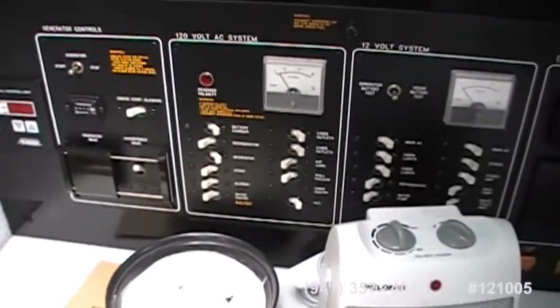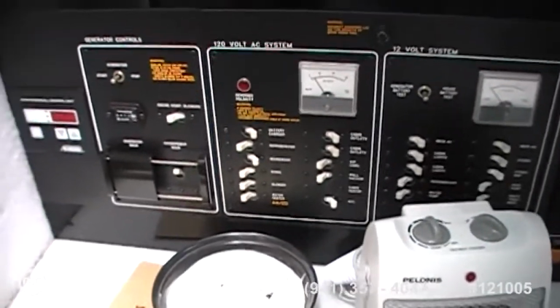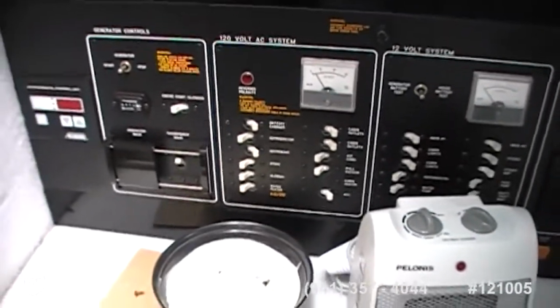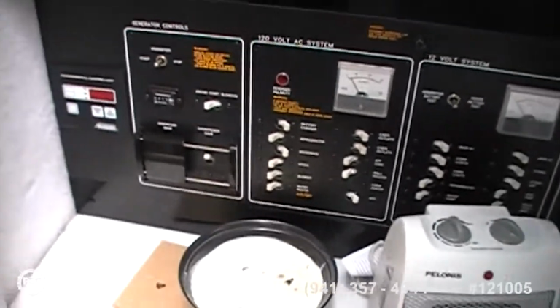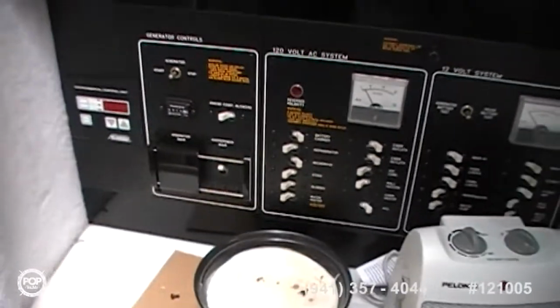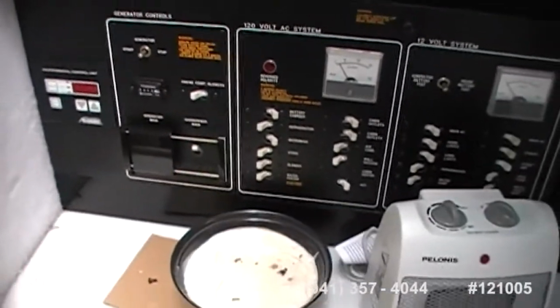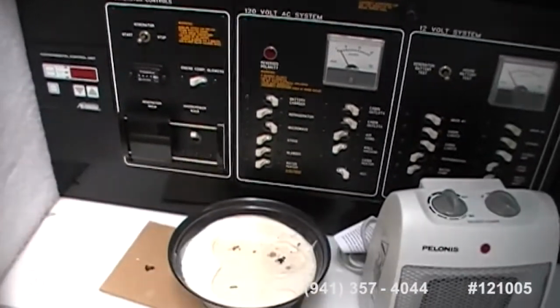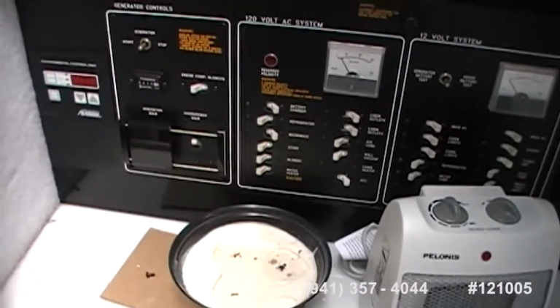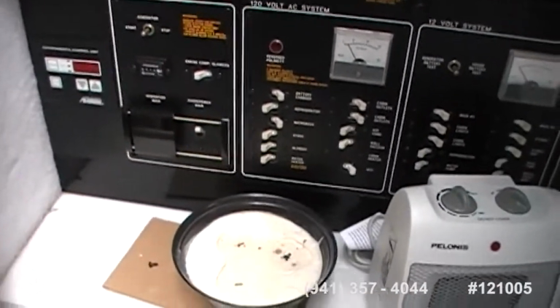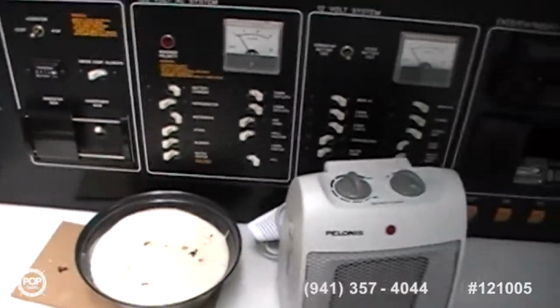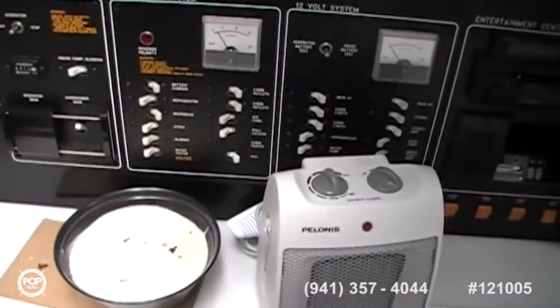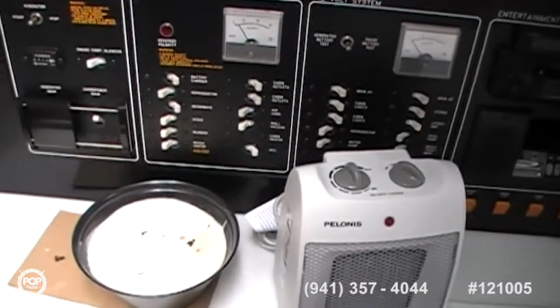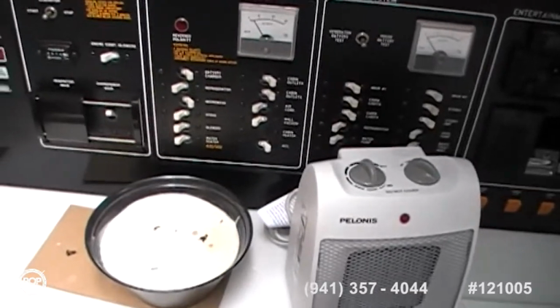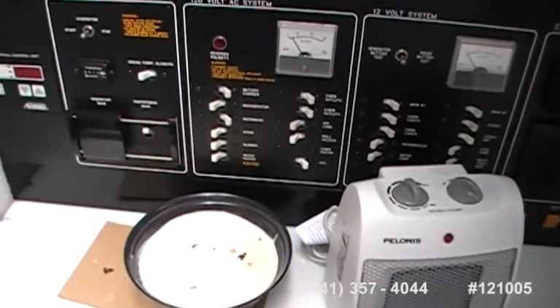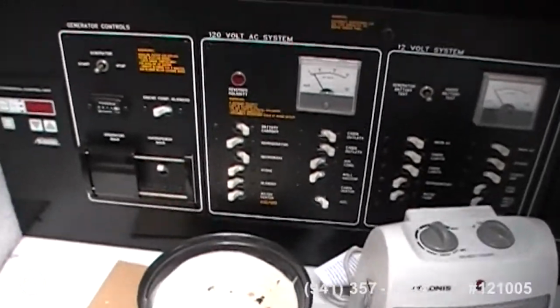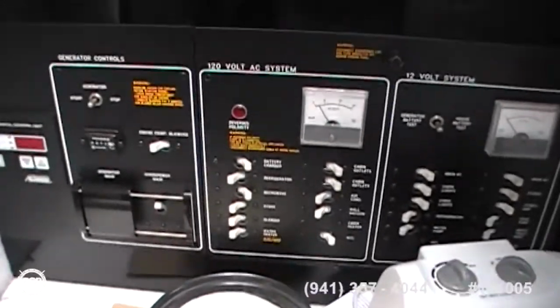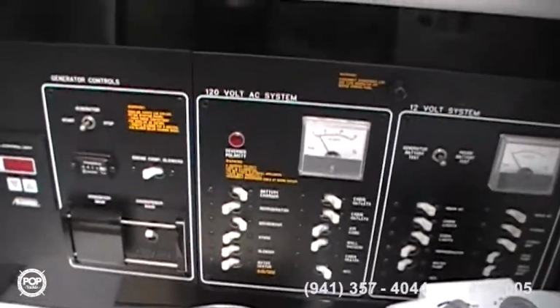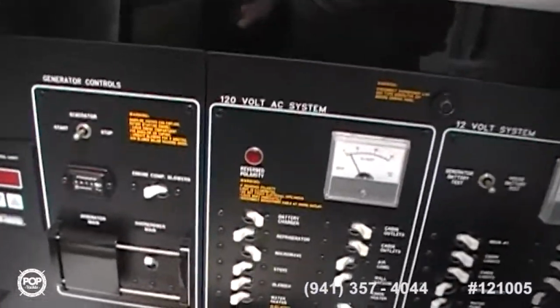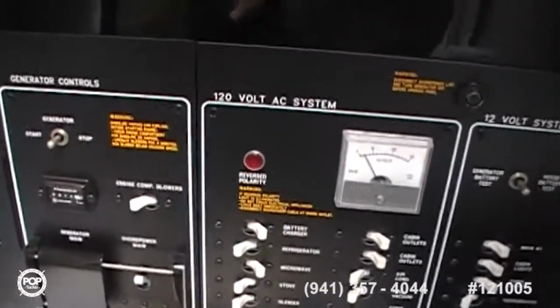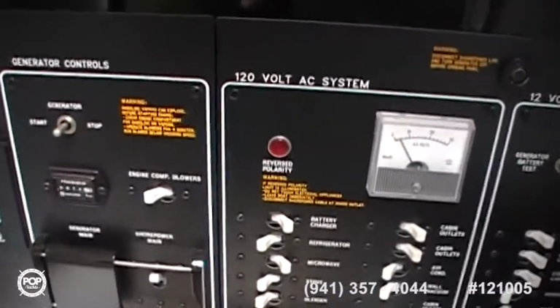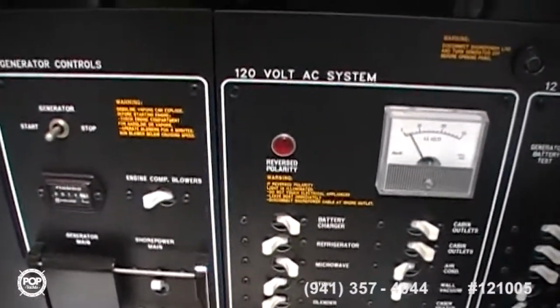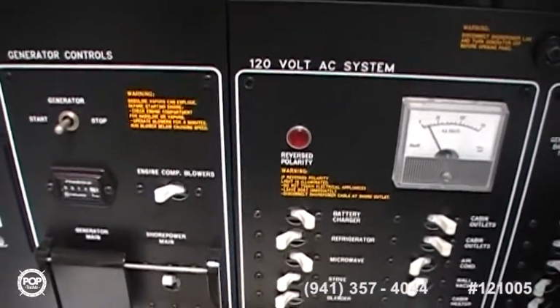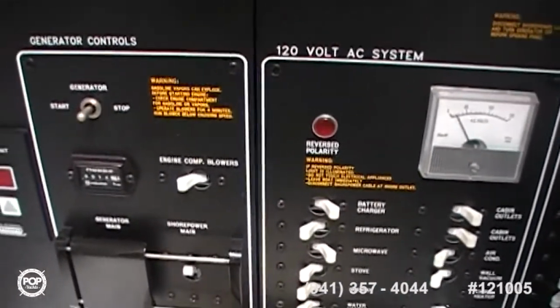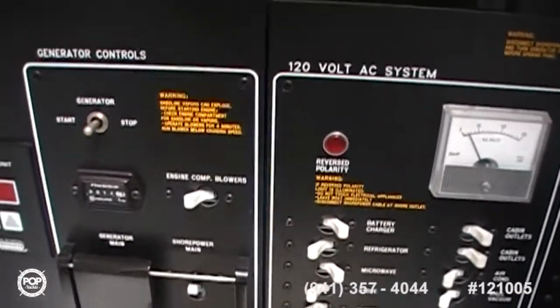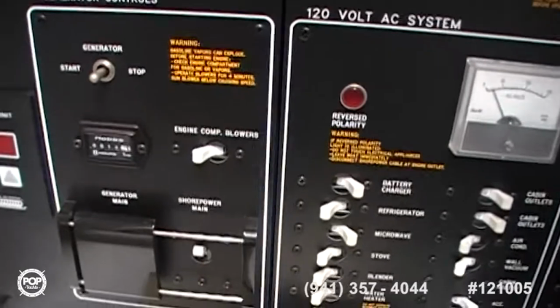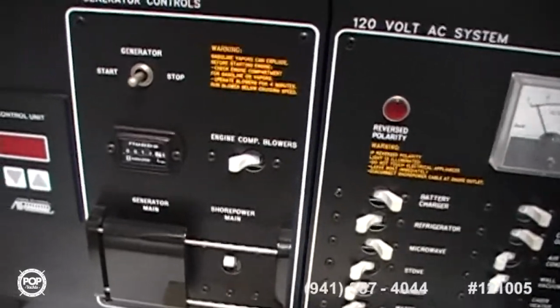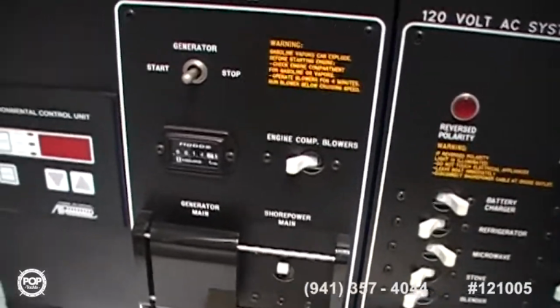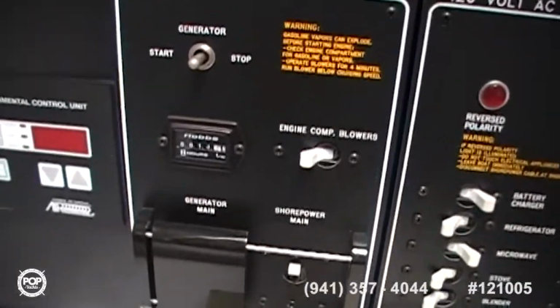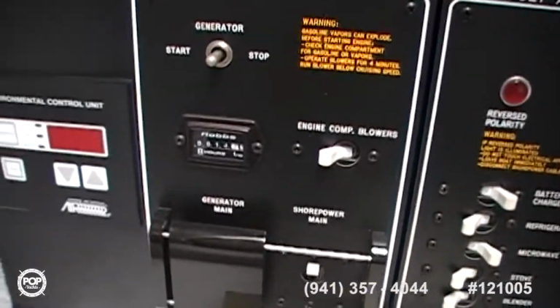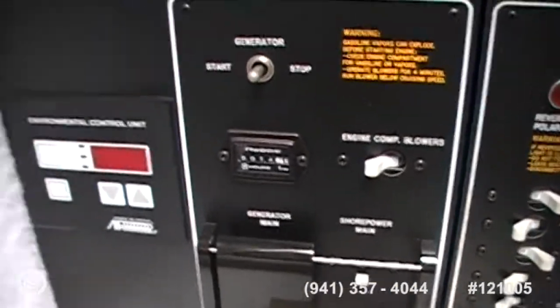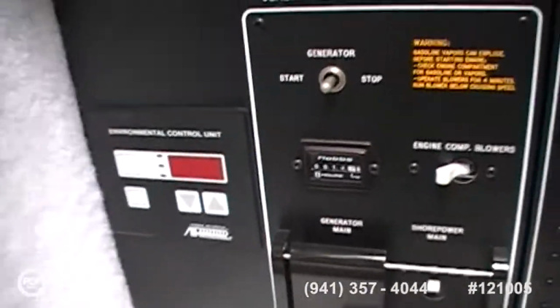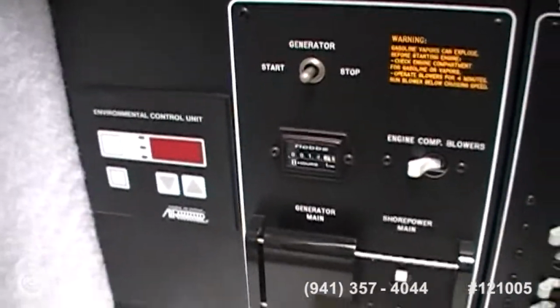You said you do not have a generator. There's no generator — but it used to have one. So a generator can be put in and just wired up because the controls are already there. And here's your air conditioning control unit on the end.